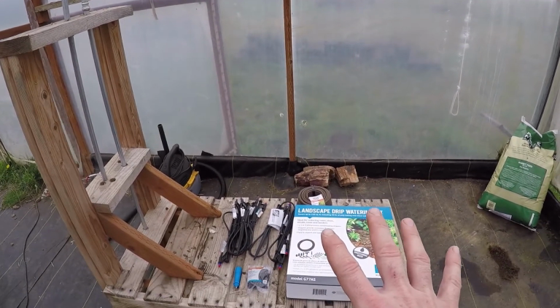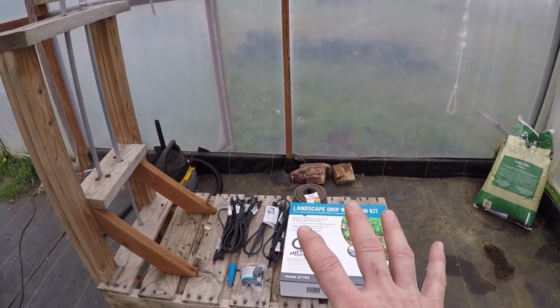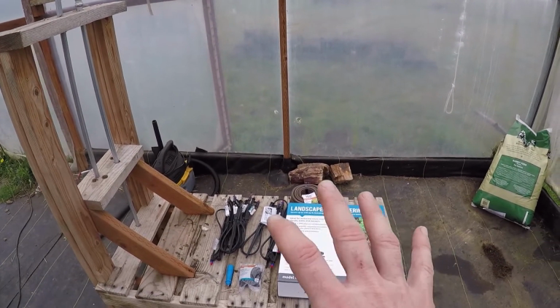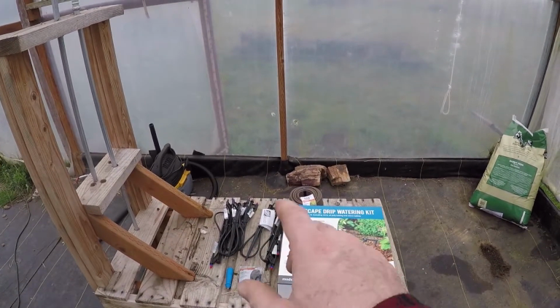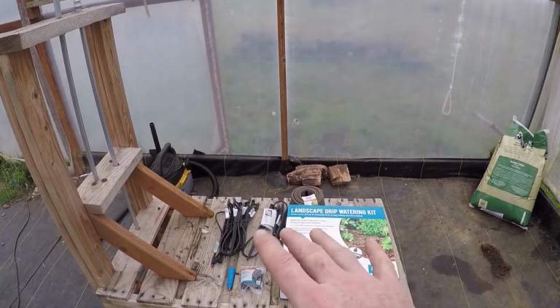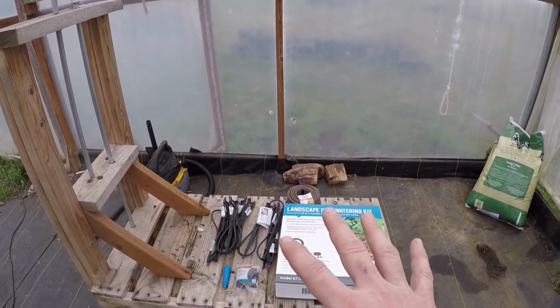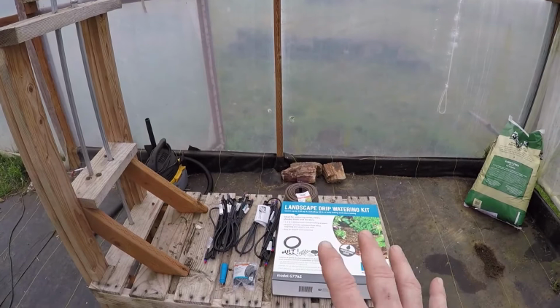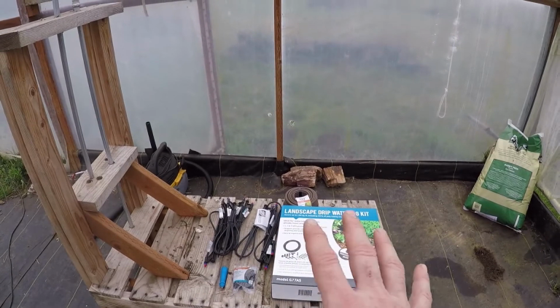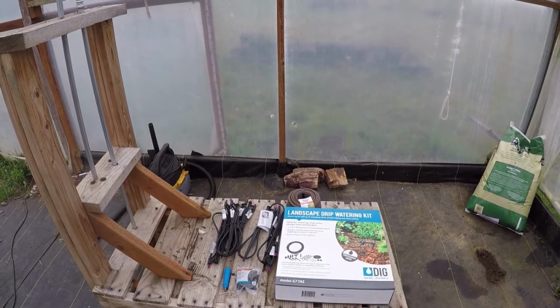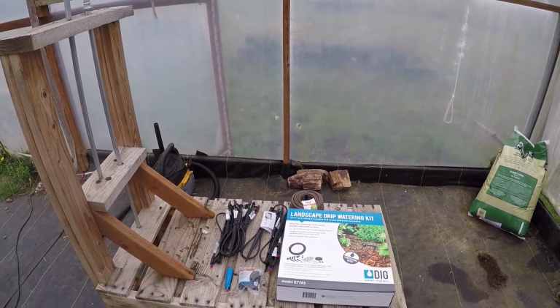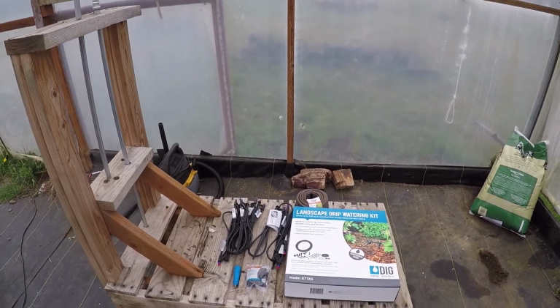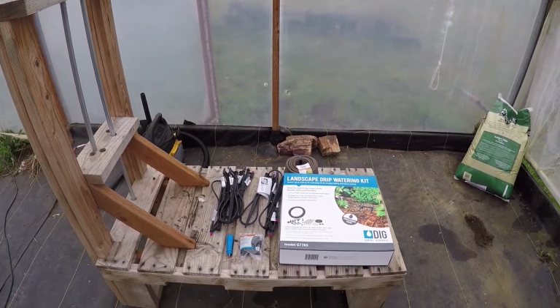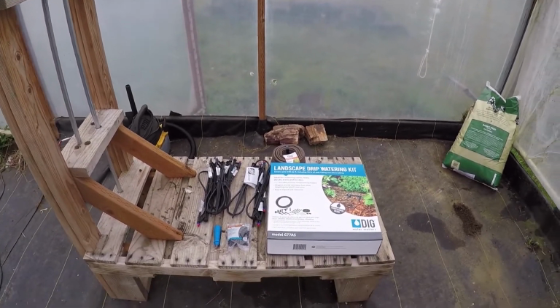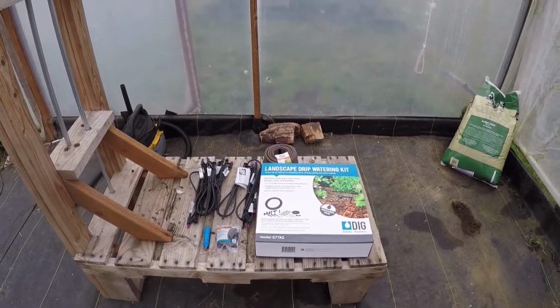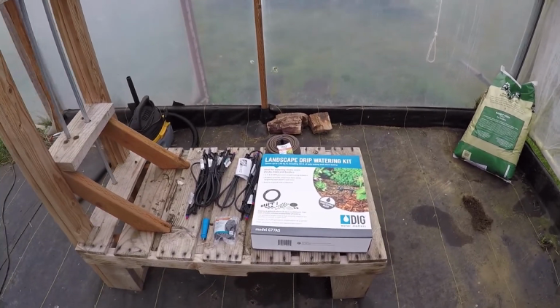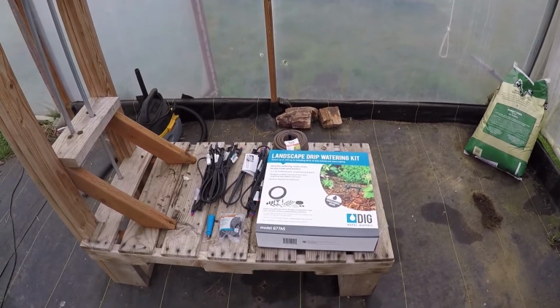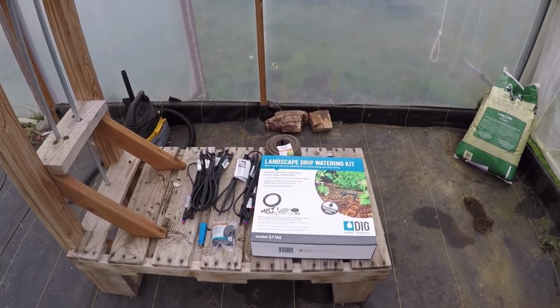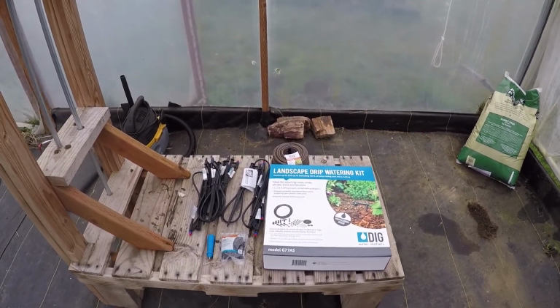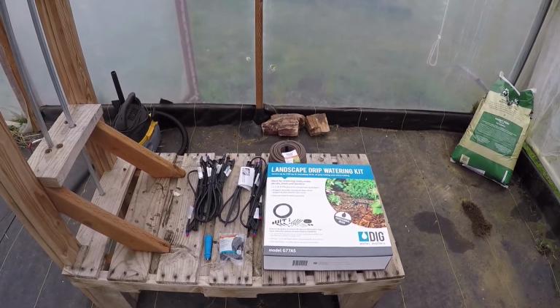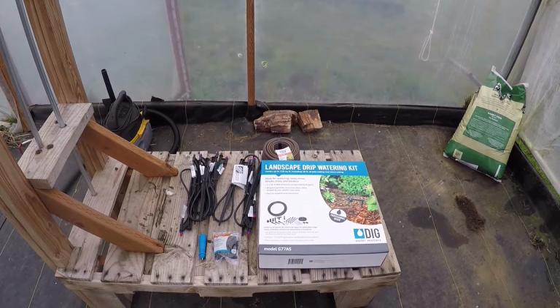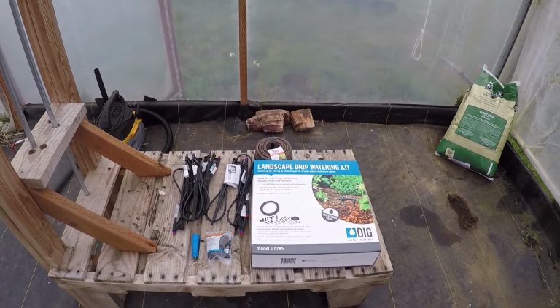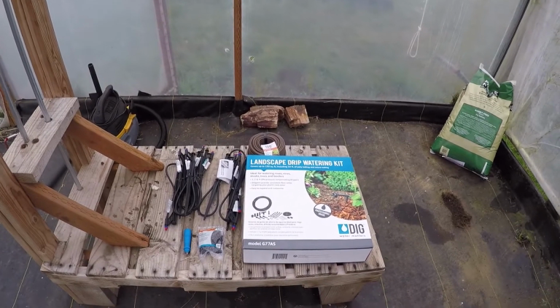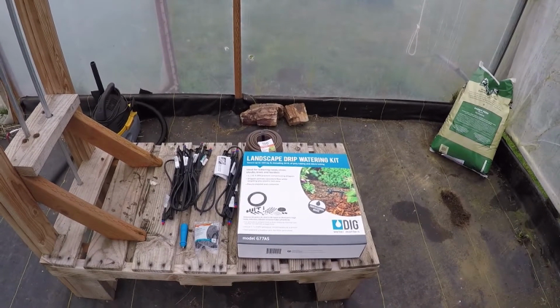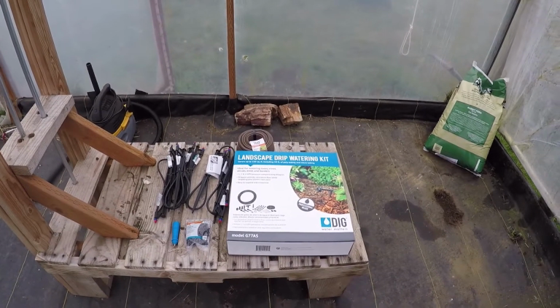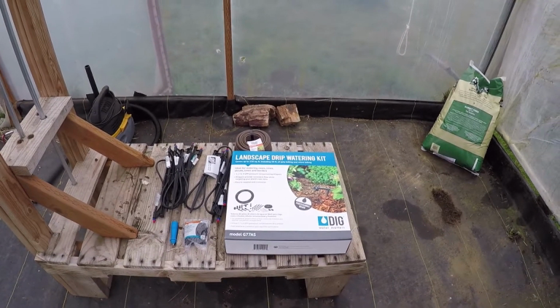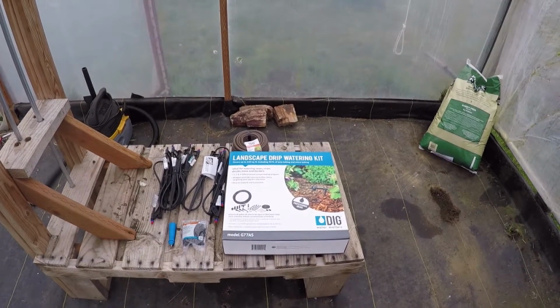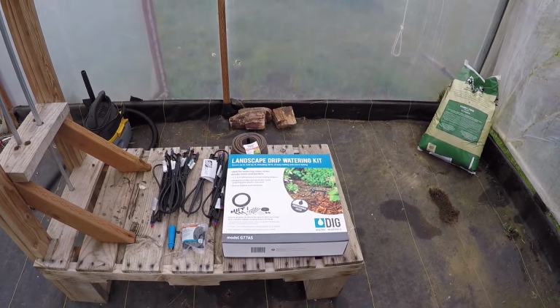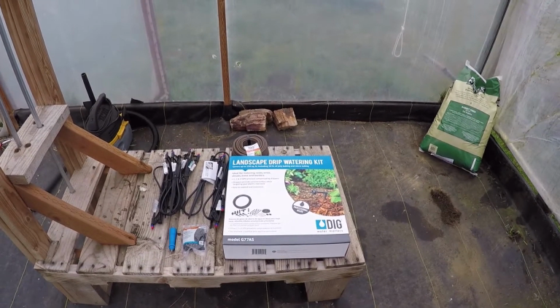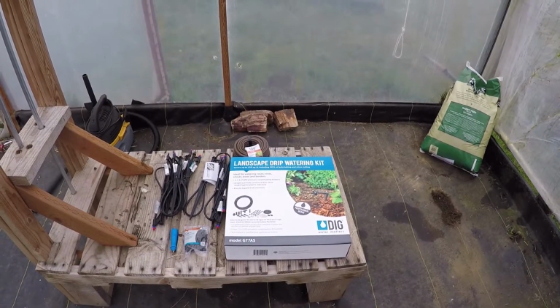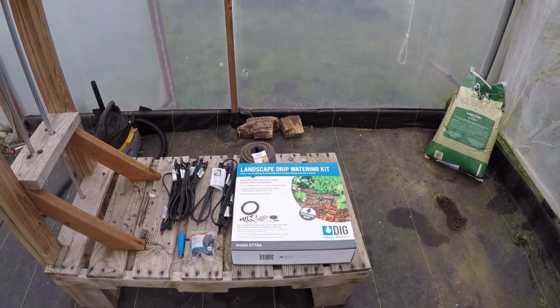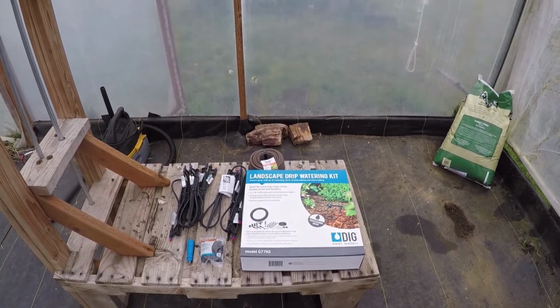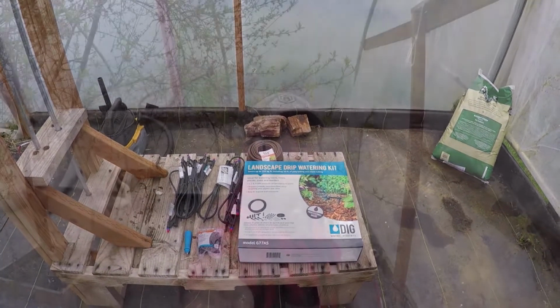As I go, I'm going to need more nozzles and work out the layout with my wife based on what she's planning on planting. So as we go I can add on to this system, but that's where I'm starting. Let's get this thing laid out and get going.